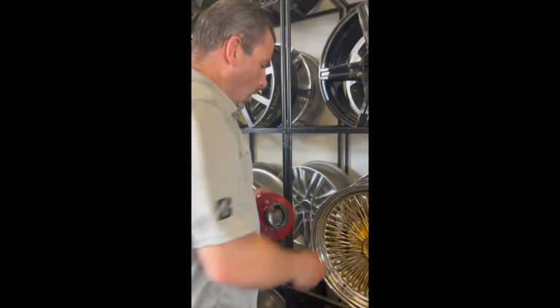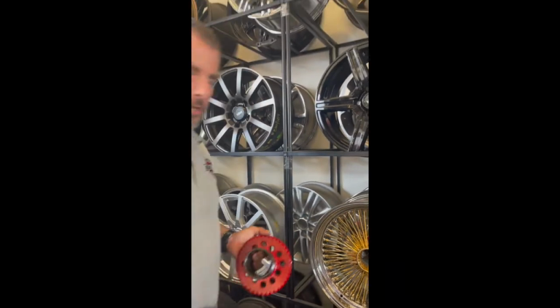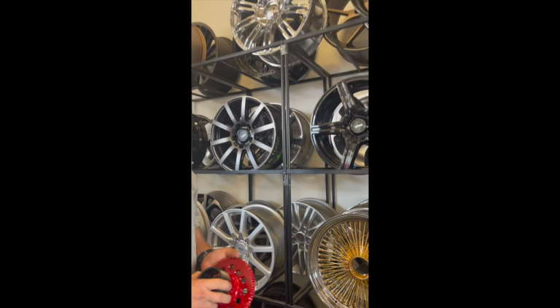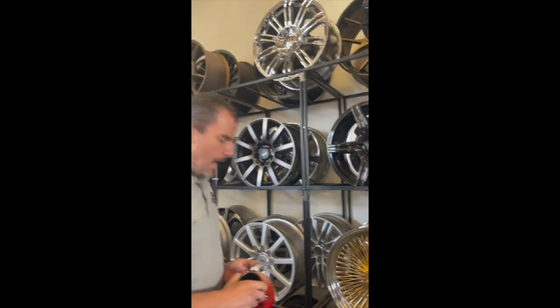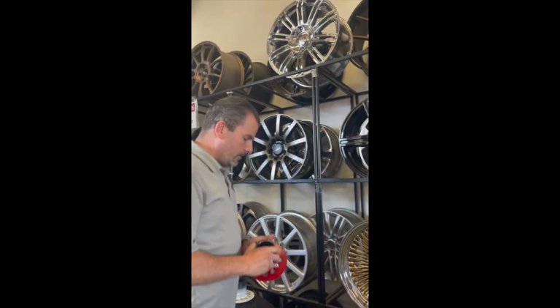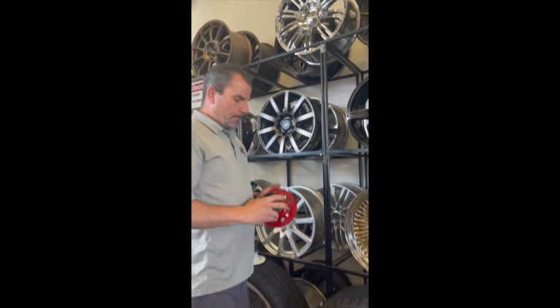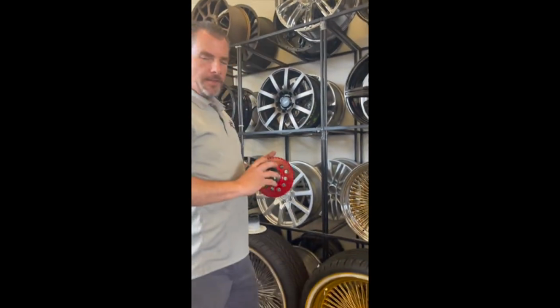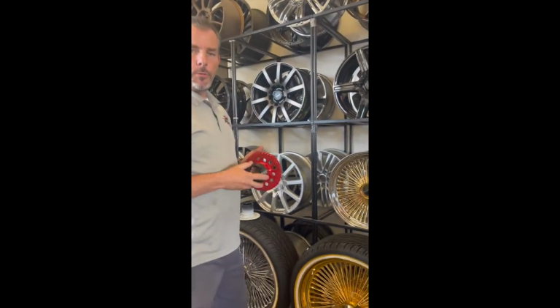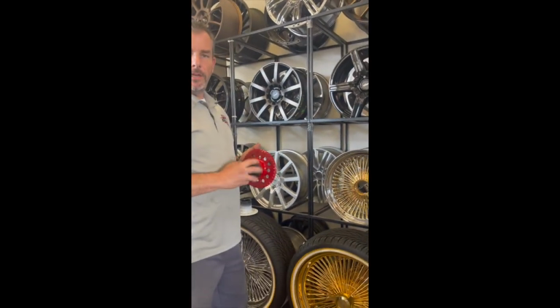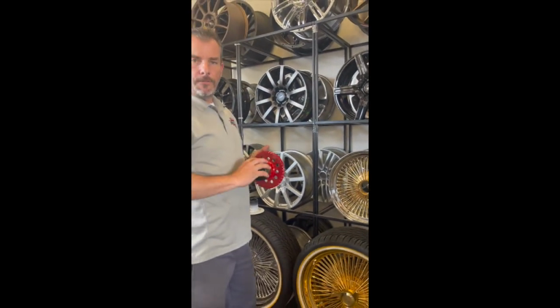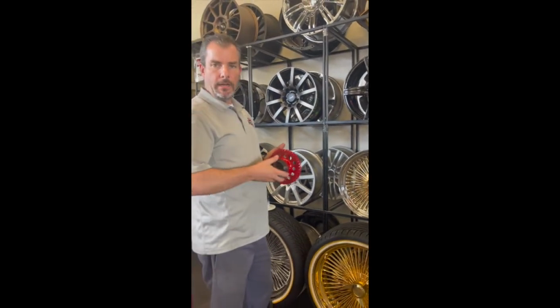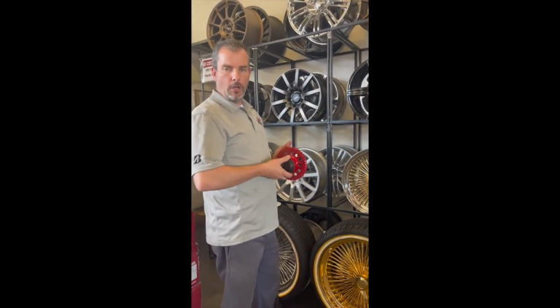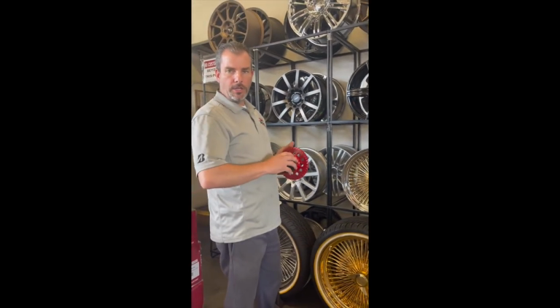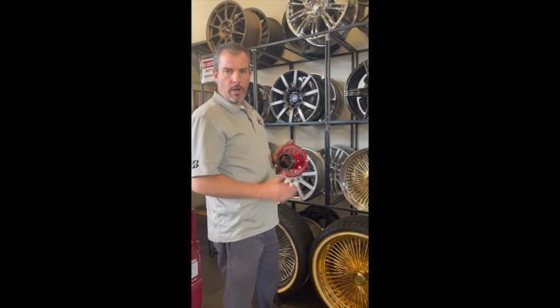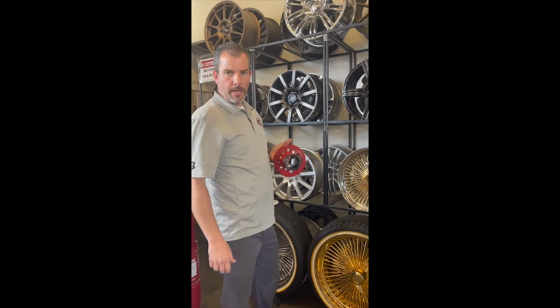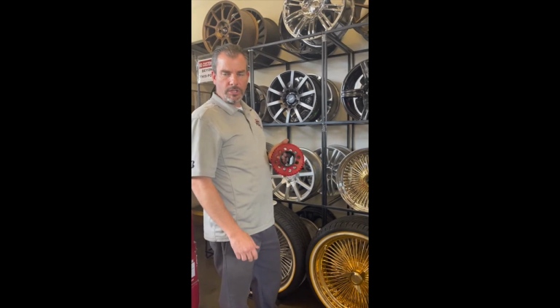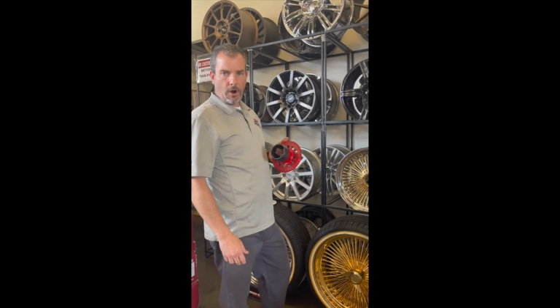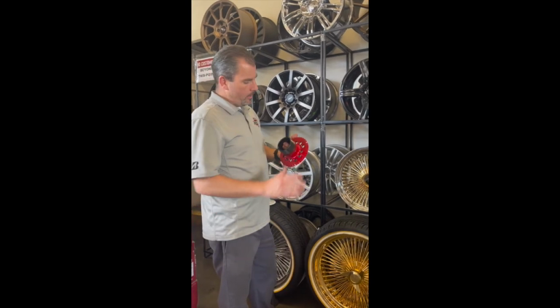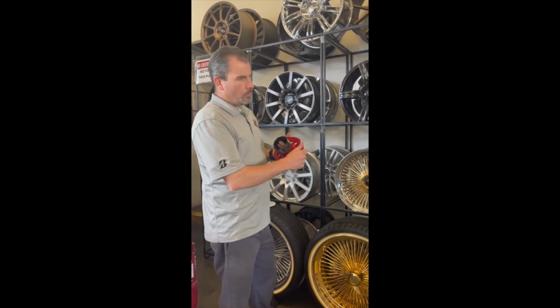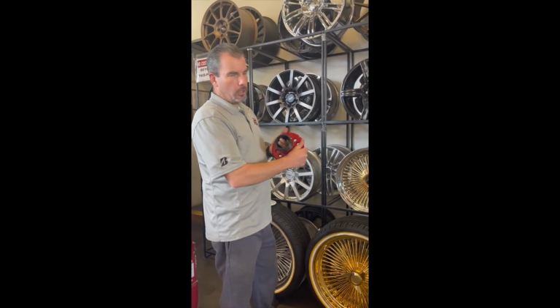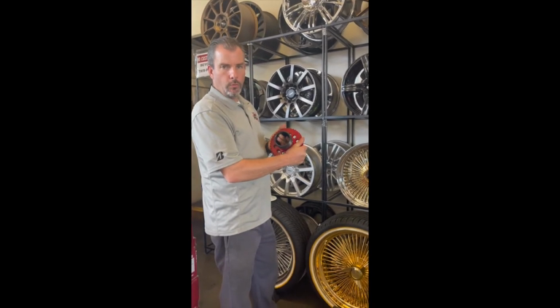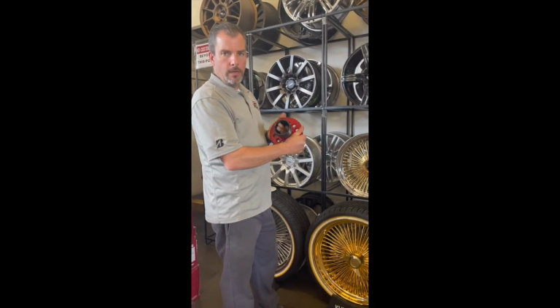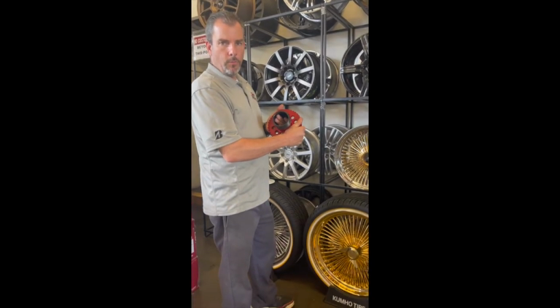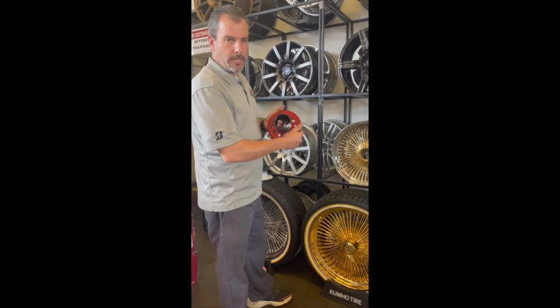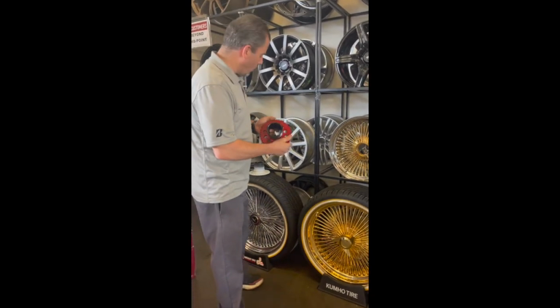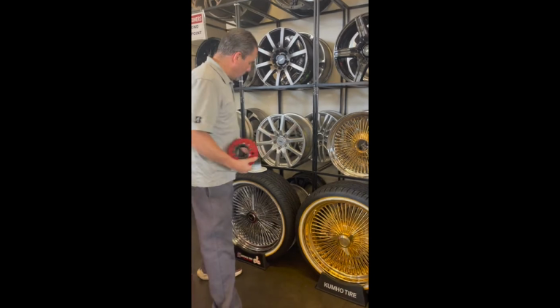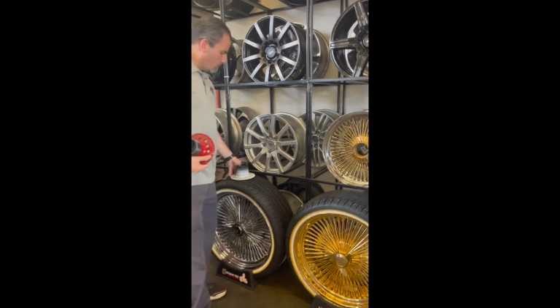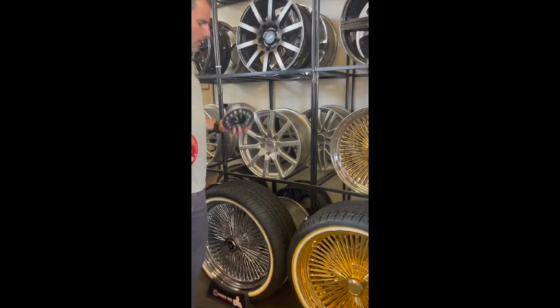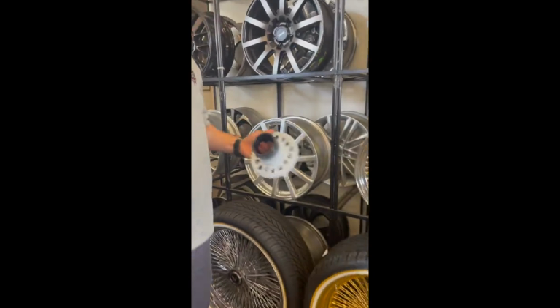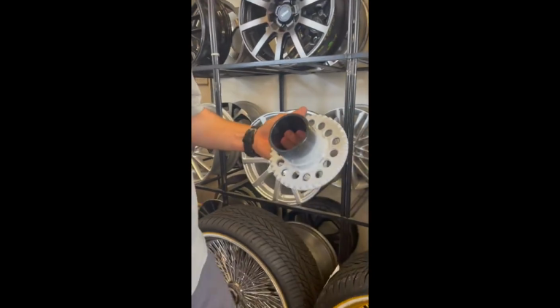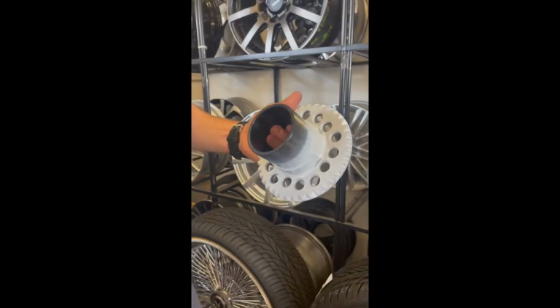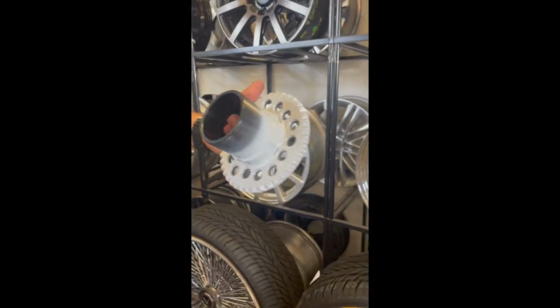Also important to know with adapters is that they're threaded differently — counterclockwise and clockwise — depending on which side of the car. This one is color-coded red for the right side of the car, and this one is color-coded white for the left side of the car.